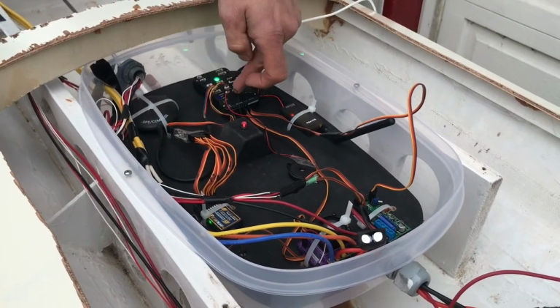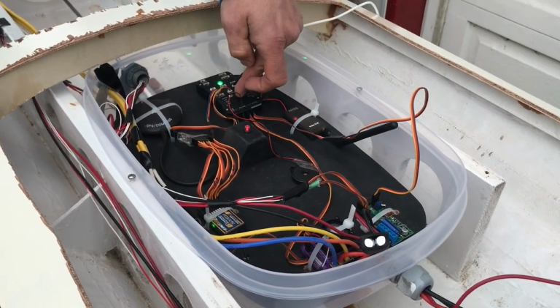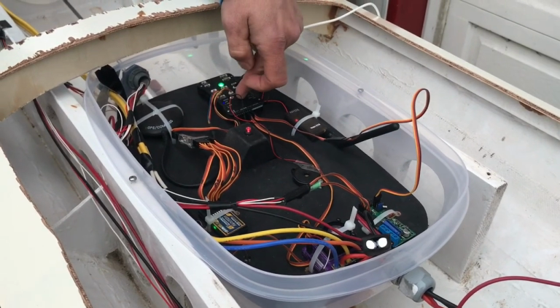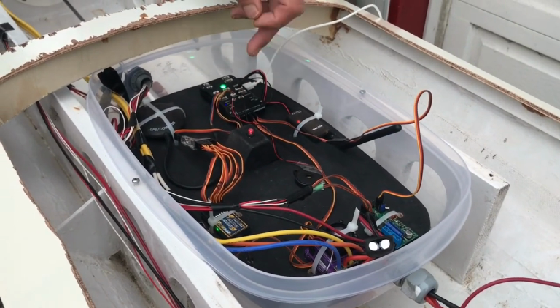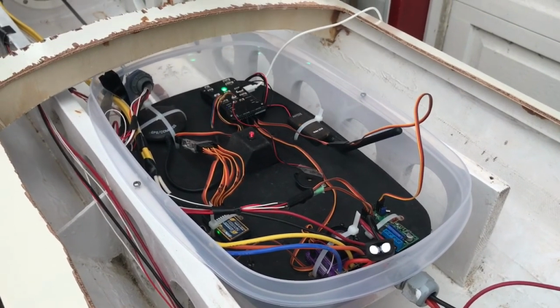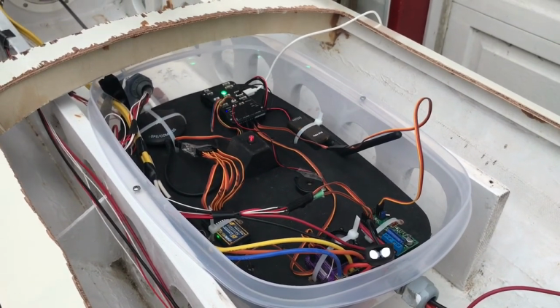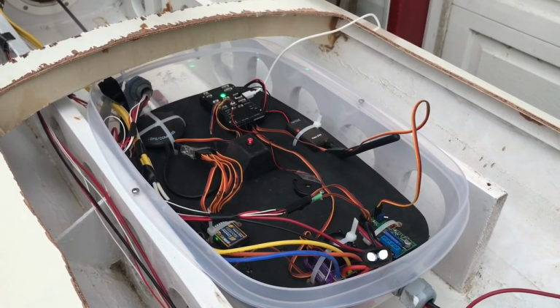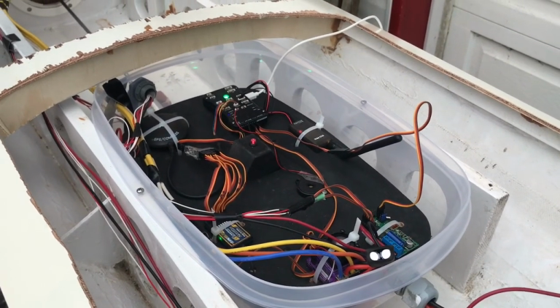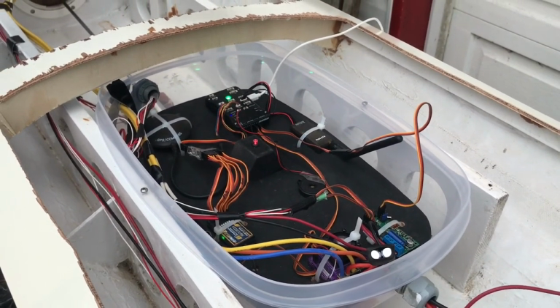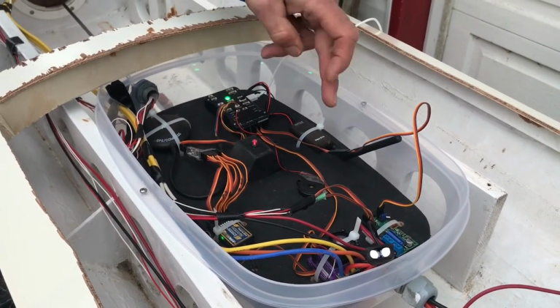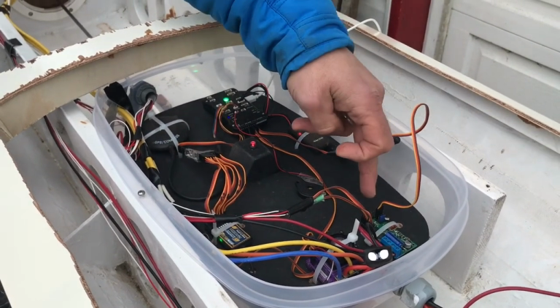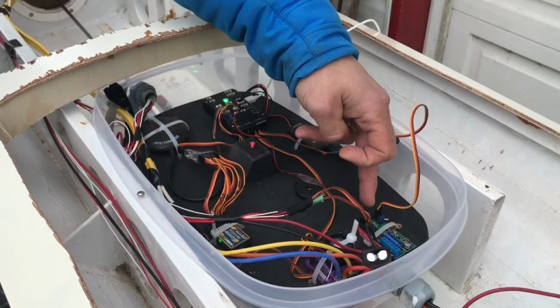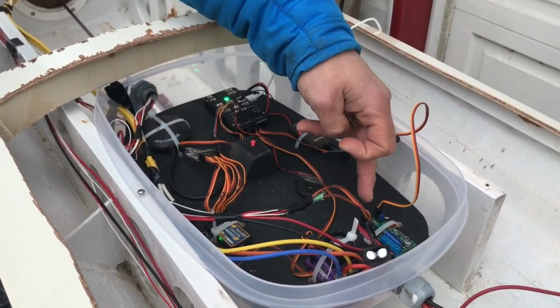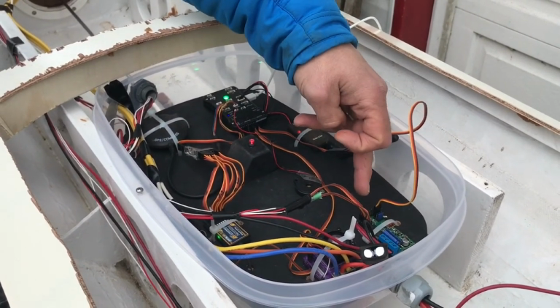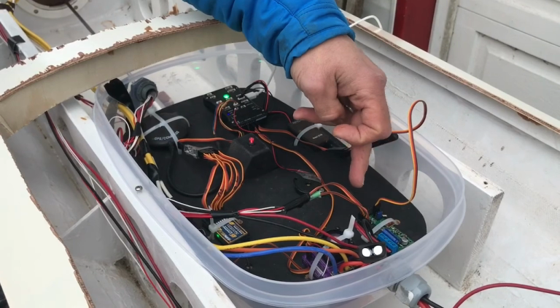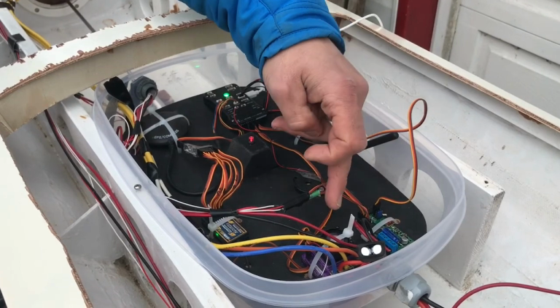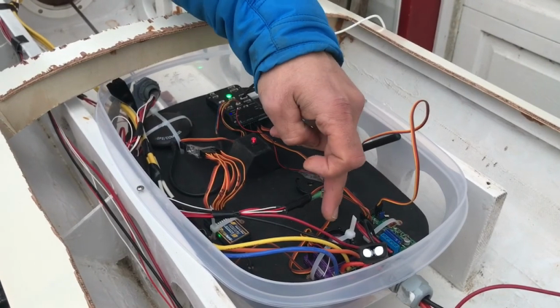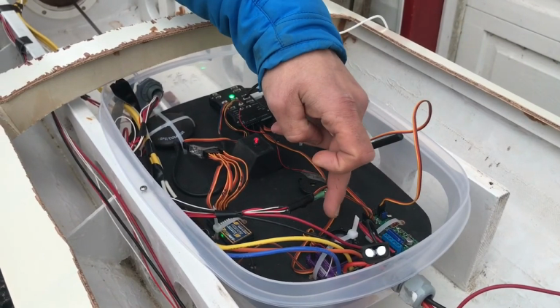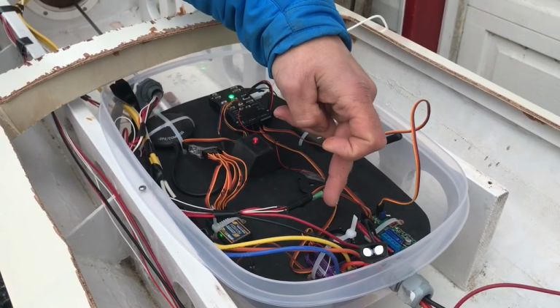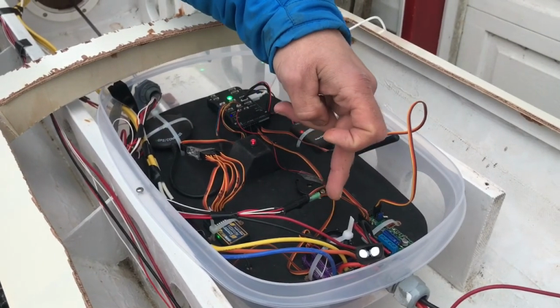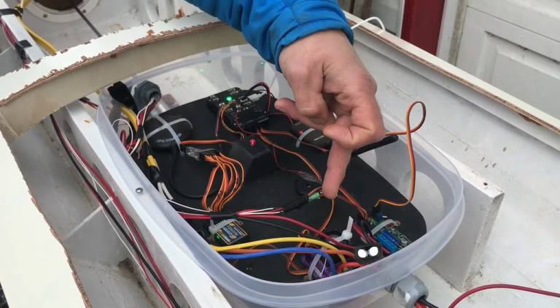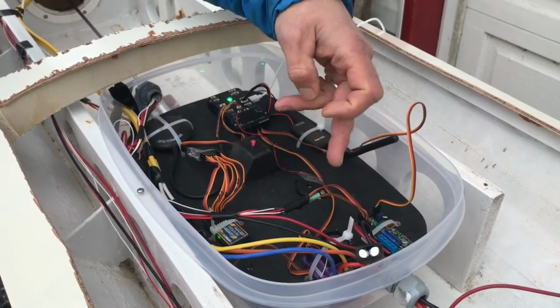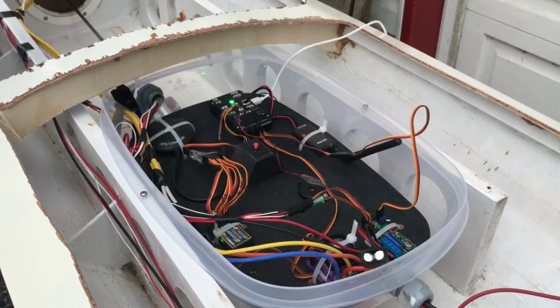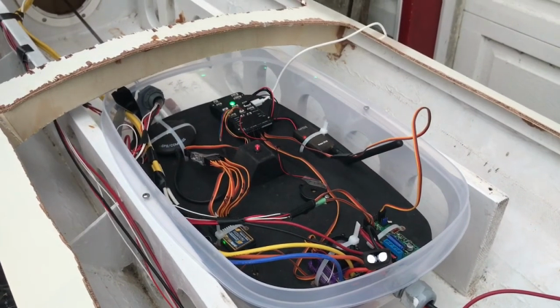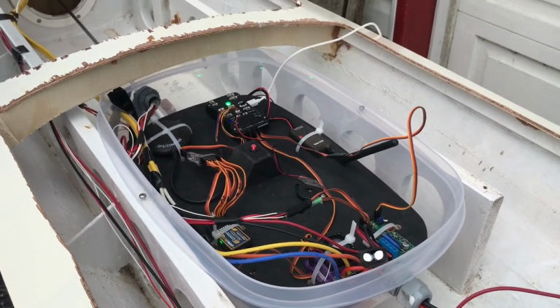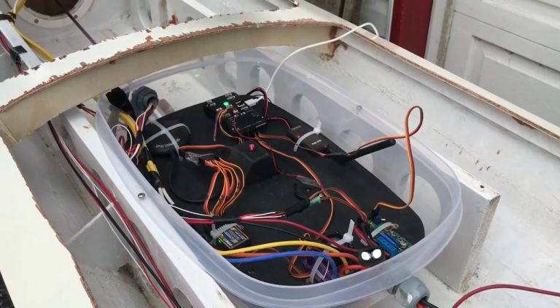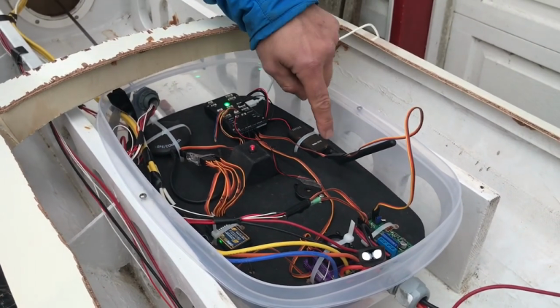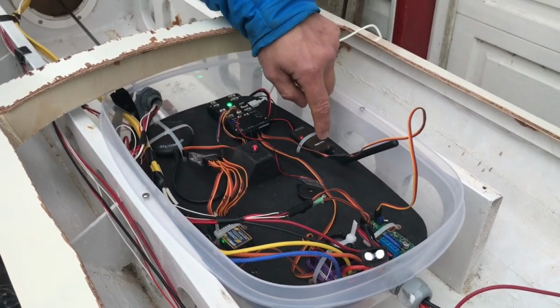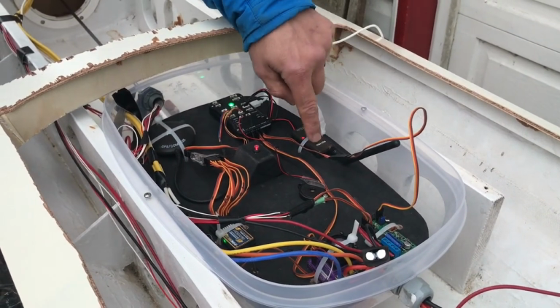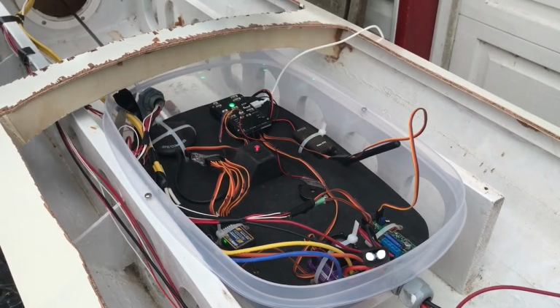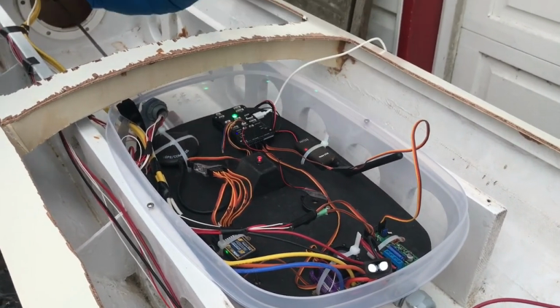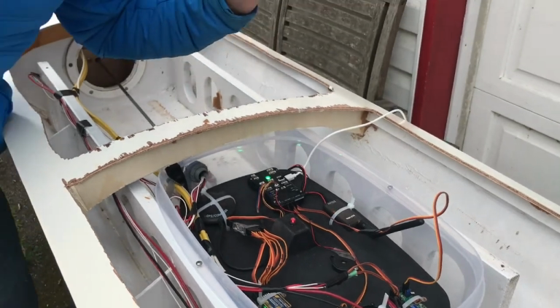This is the main brains - it steers the boat and tells it where to go. This is the rudder control system. This is the electronic speed control for the main motor. And this is how it communicates with our computer.